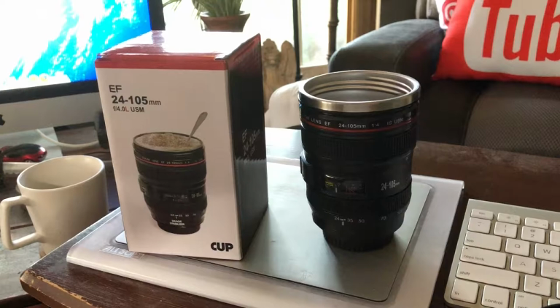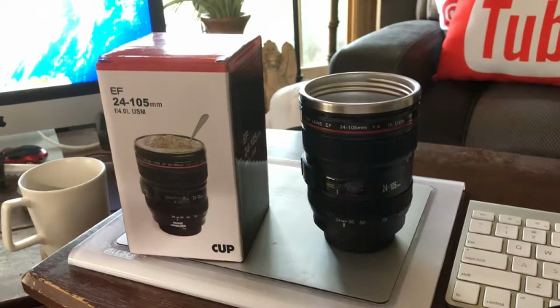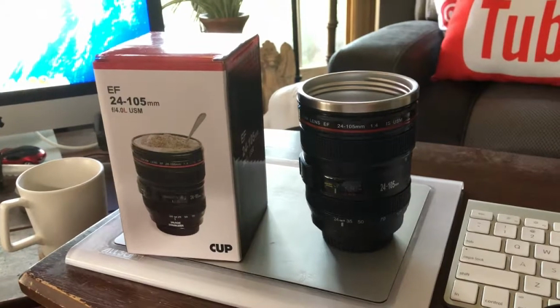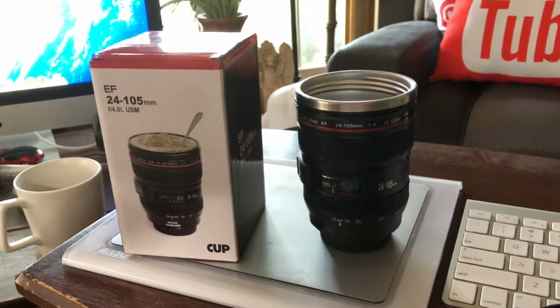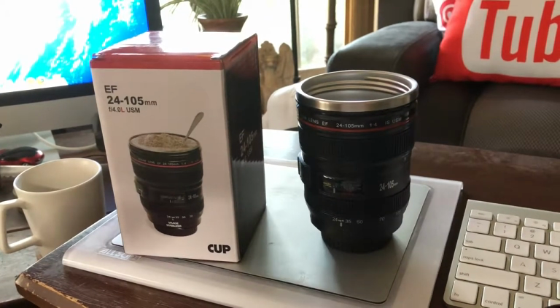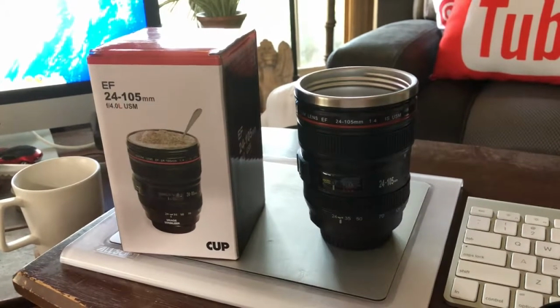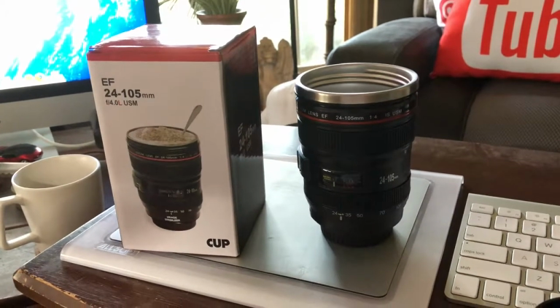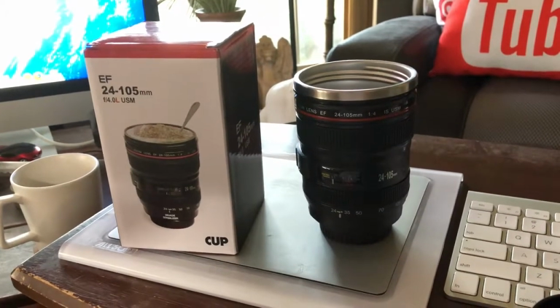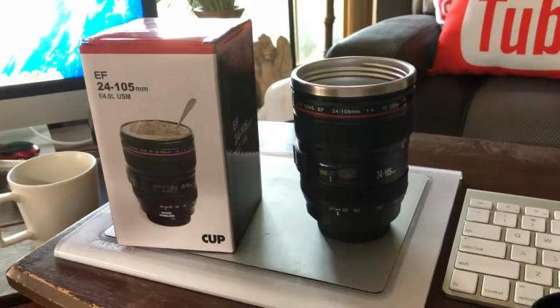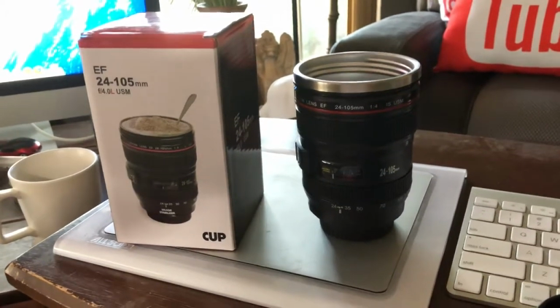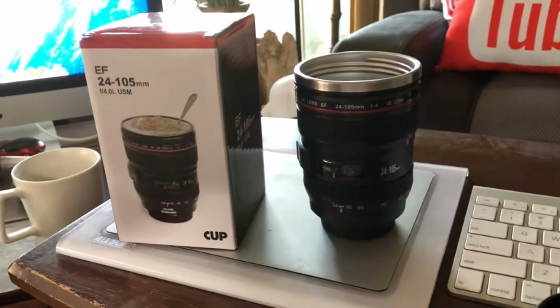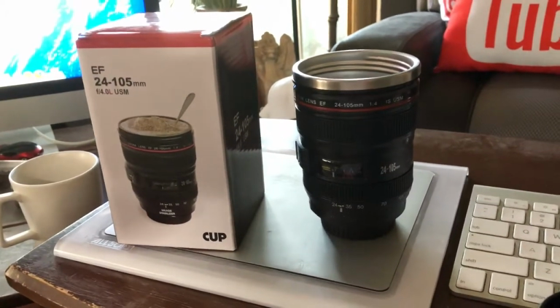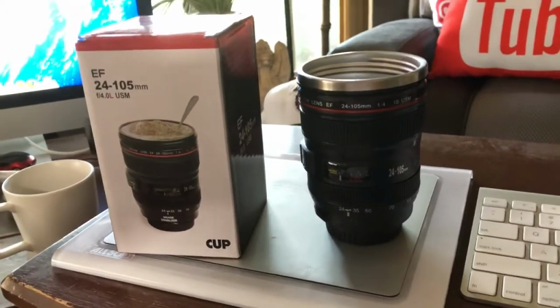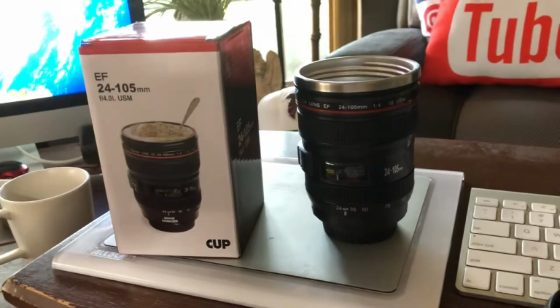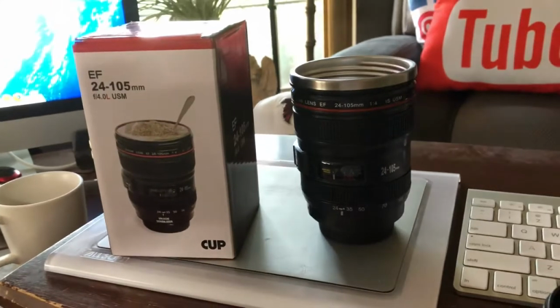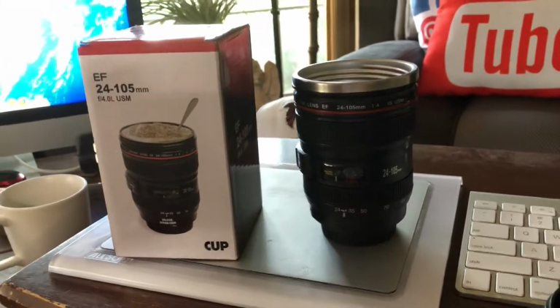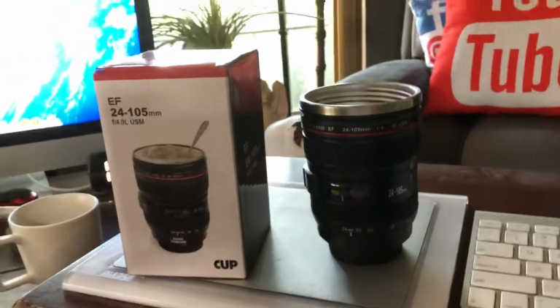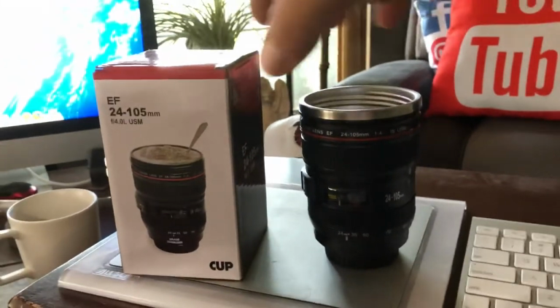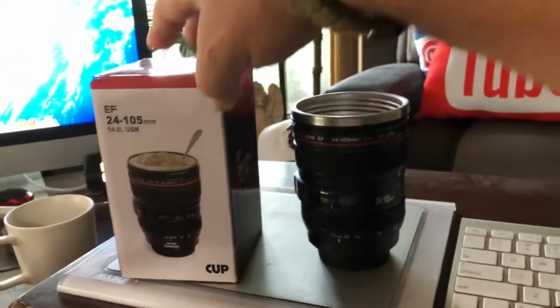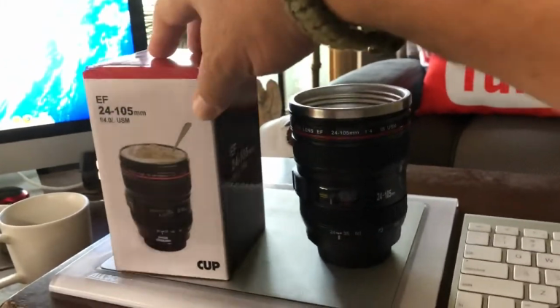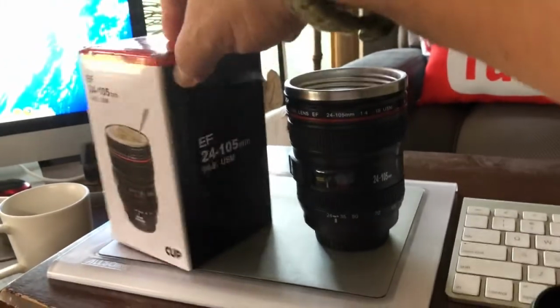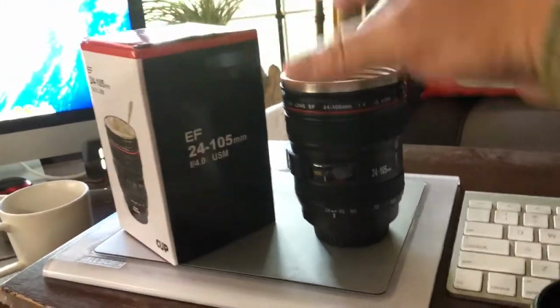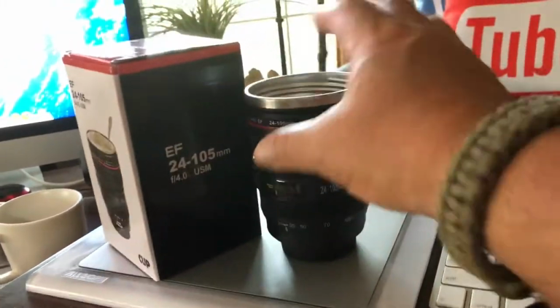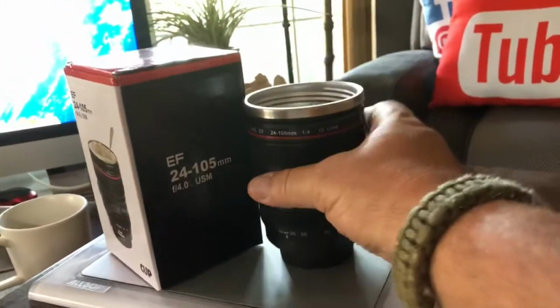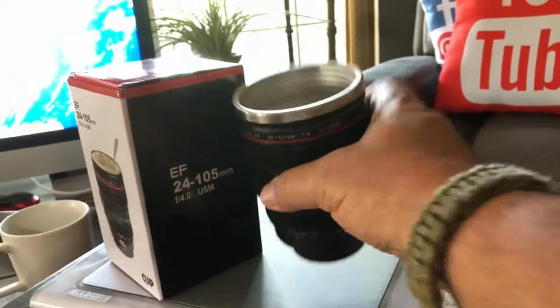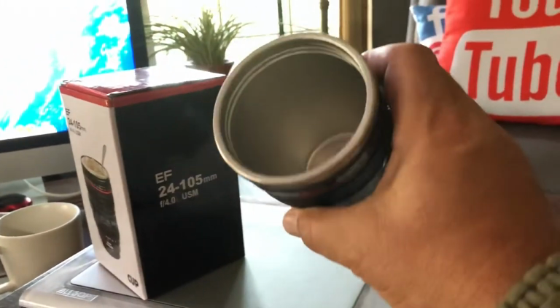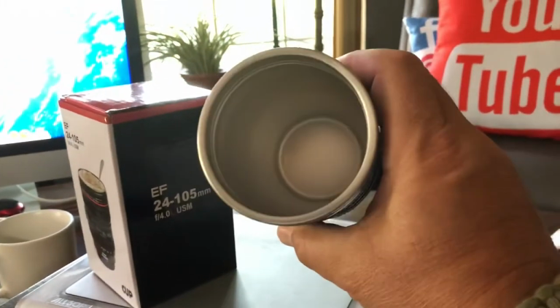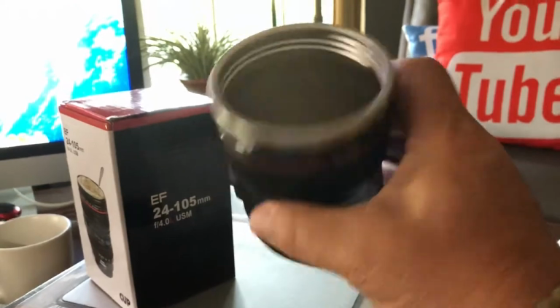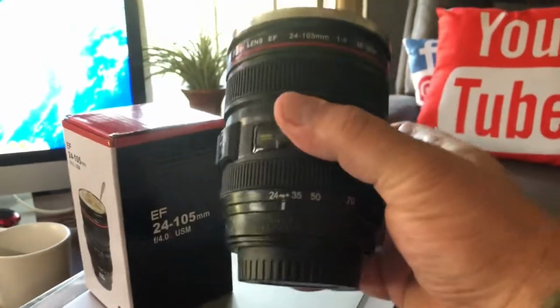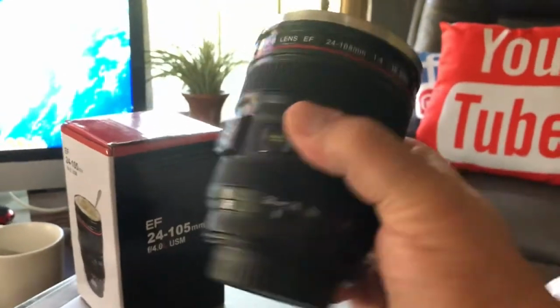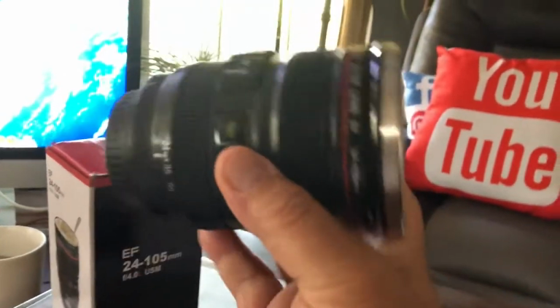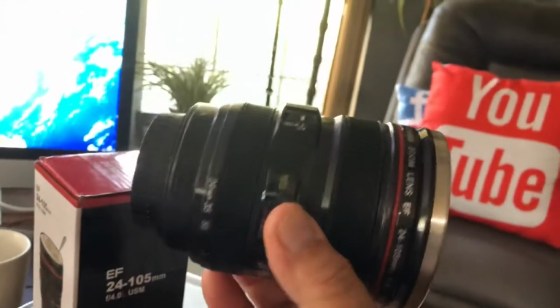Hello out there in YouTube land, another quick video by Gonzo. Today I thought this was pretty cool — I'm sure you guys have seen these before. They're like coffee mugs that look like camera lenses.